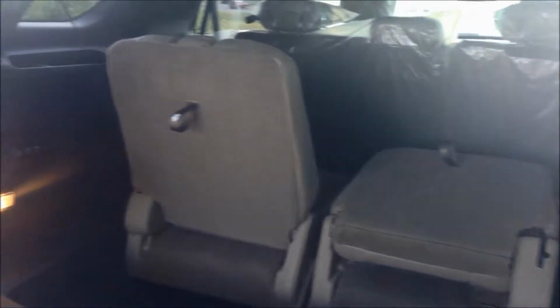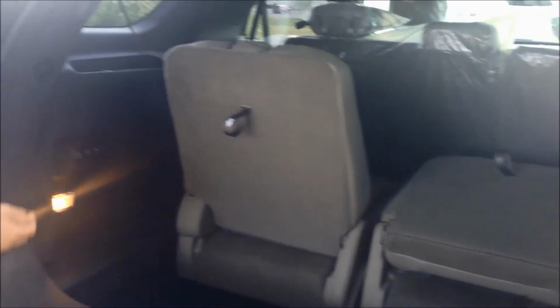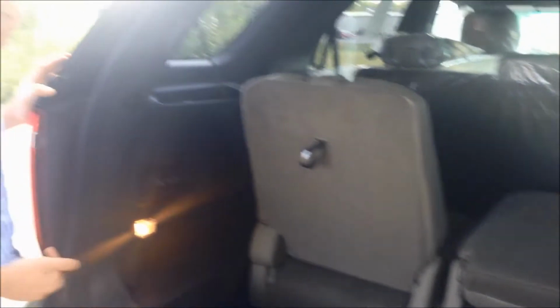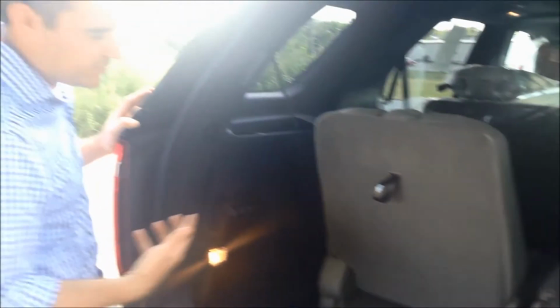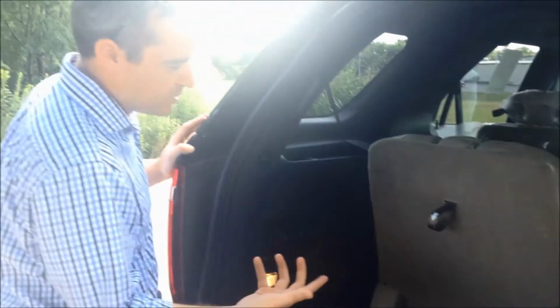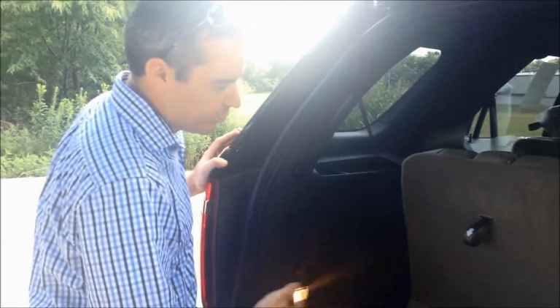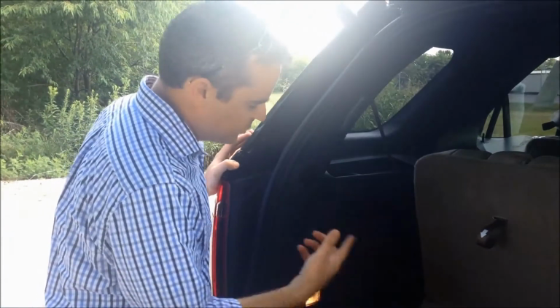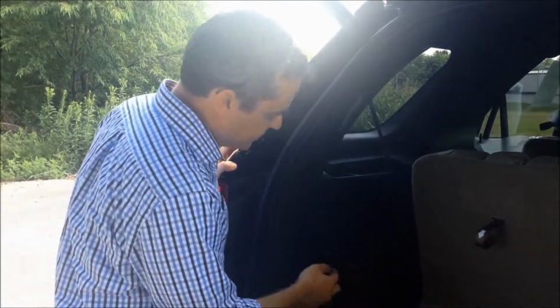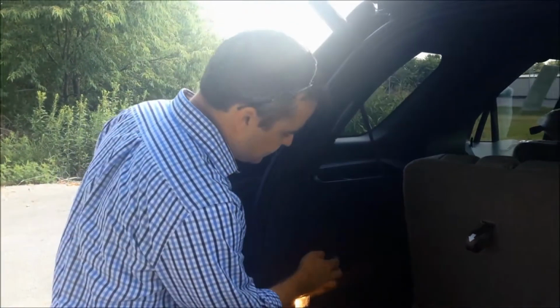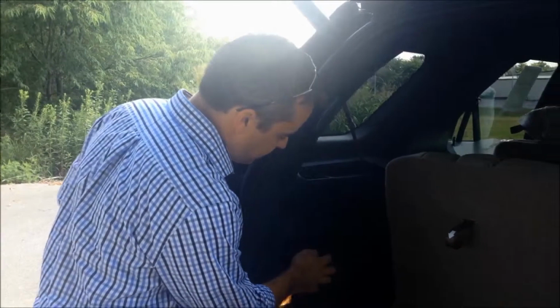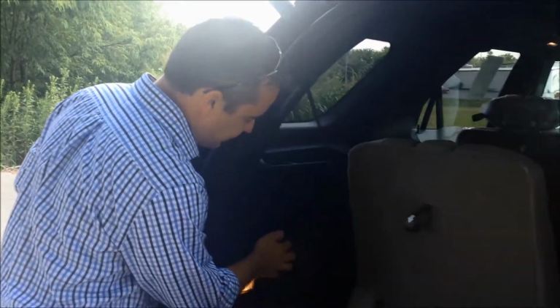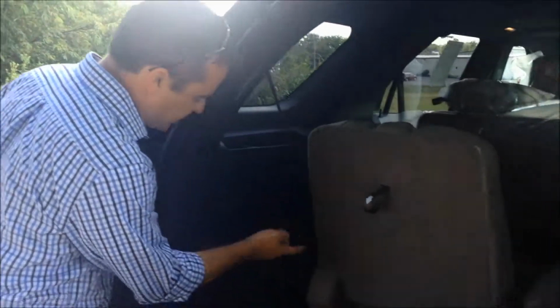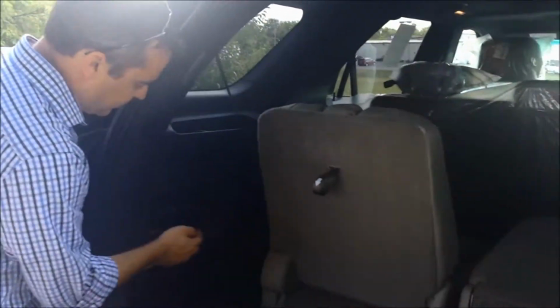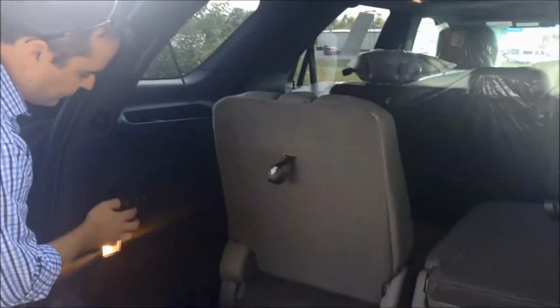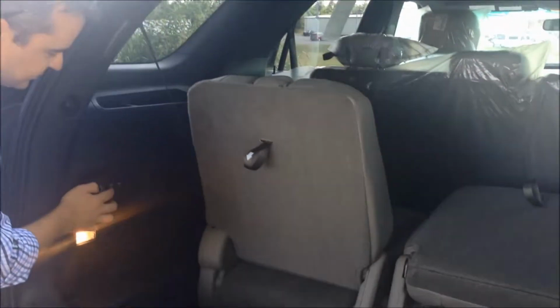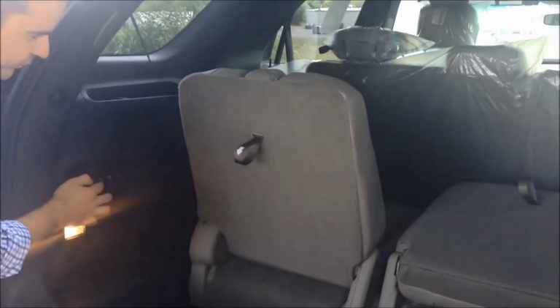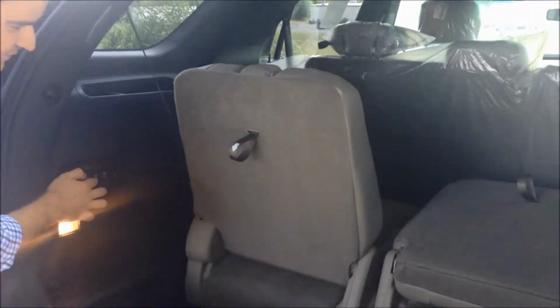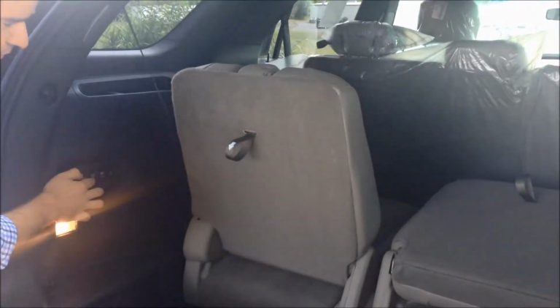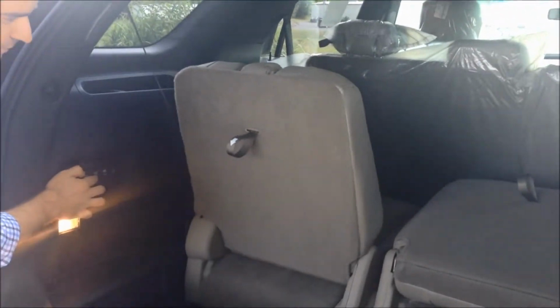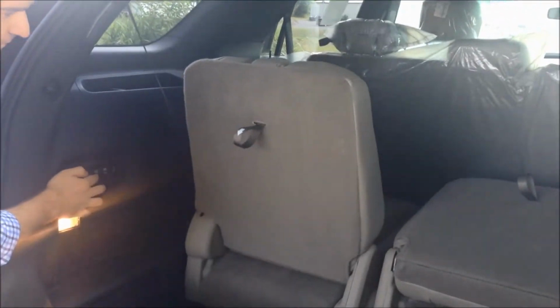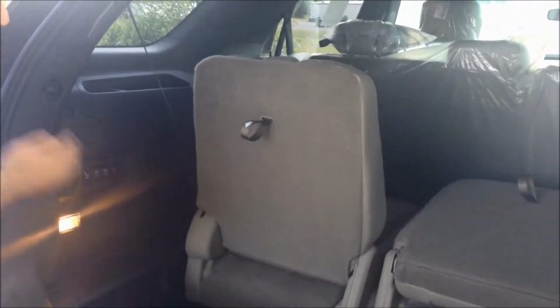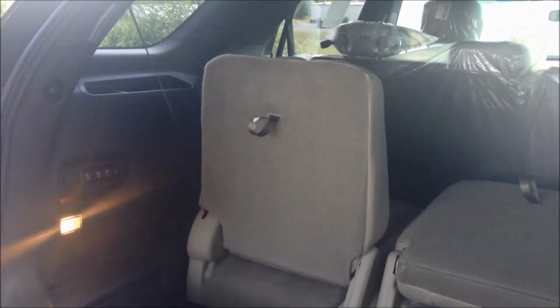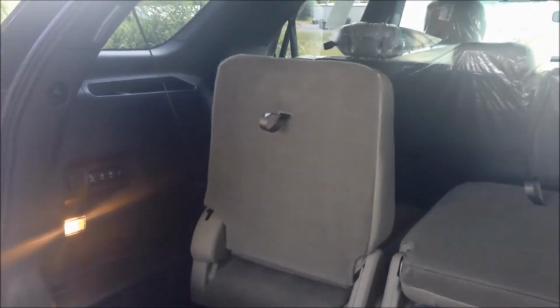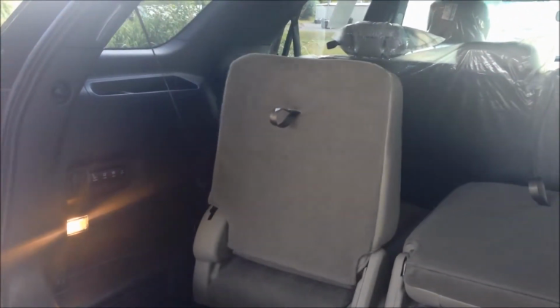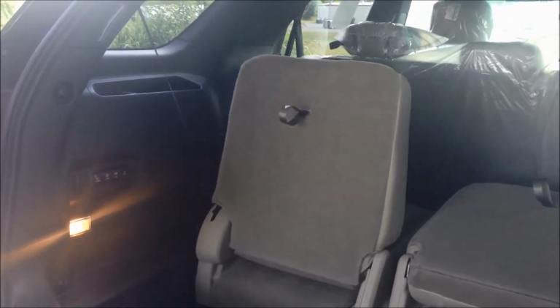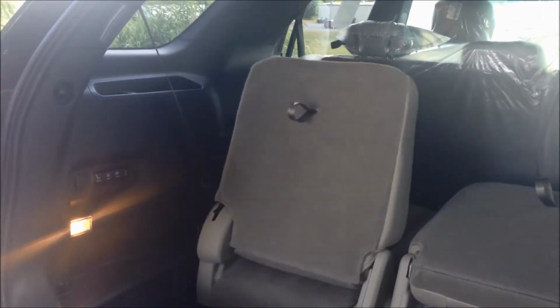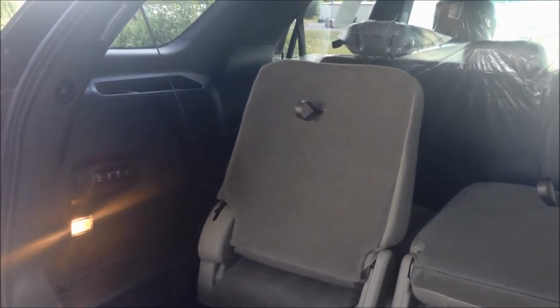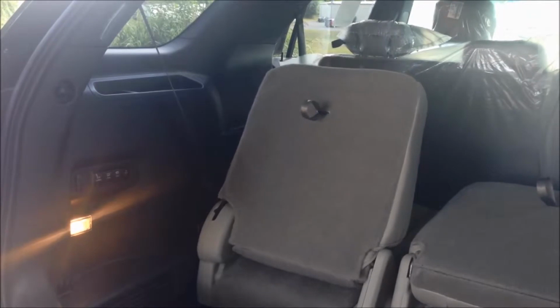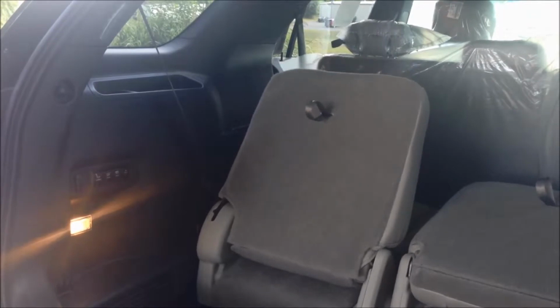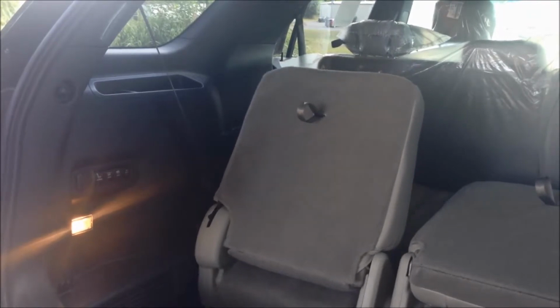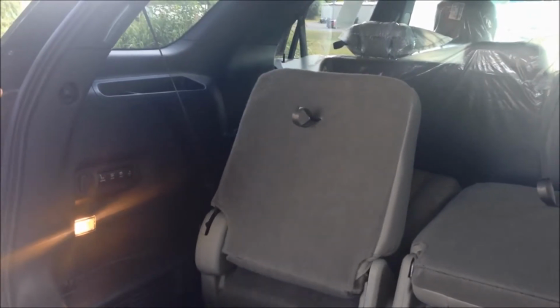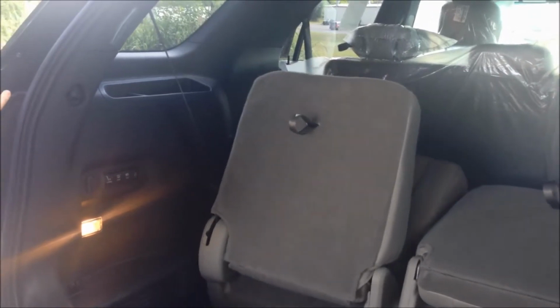Now let's say you have some additional cargo you want to use. Let's go to the left side and we're going to stow the left side away. We click over to the left hand side and then we hit the stow button.